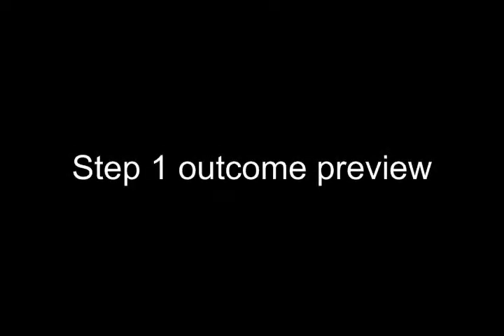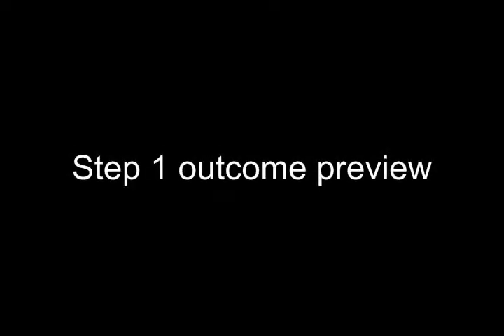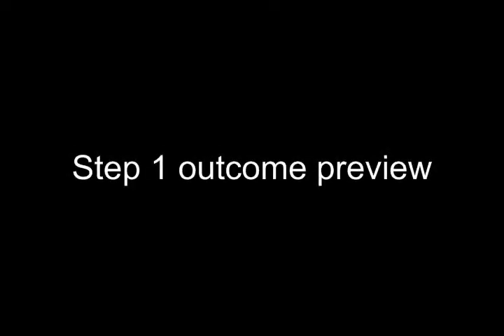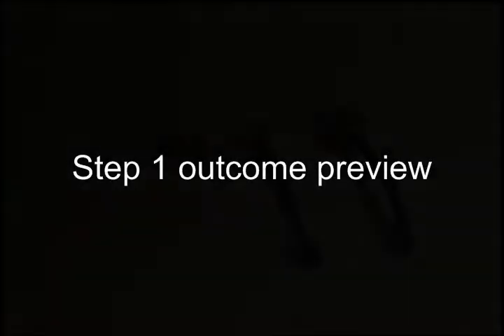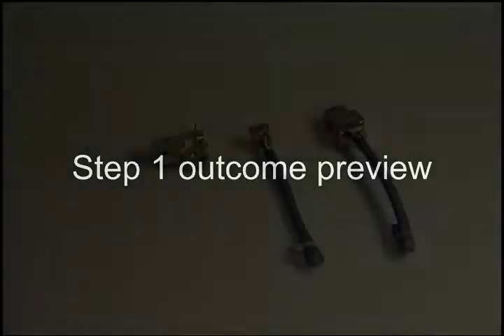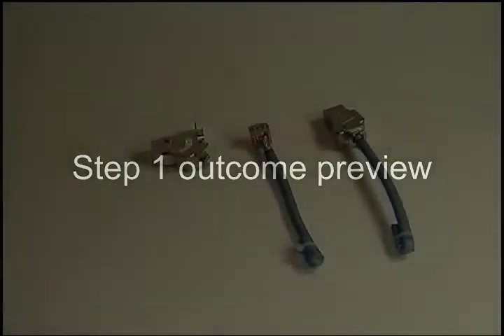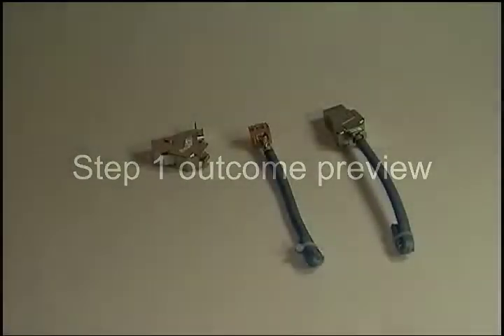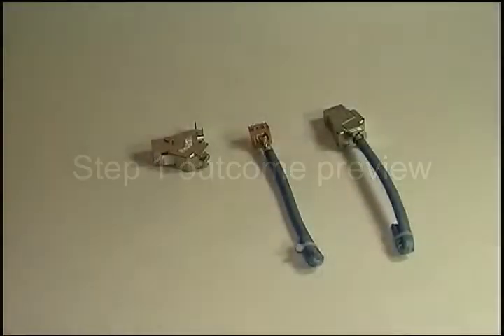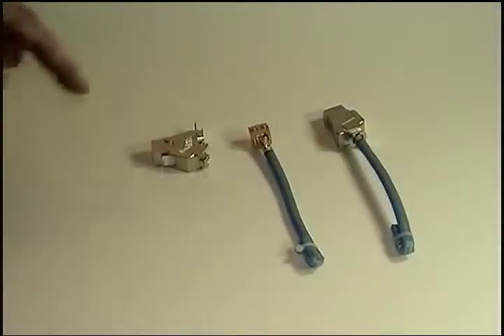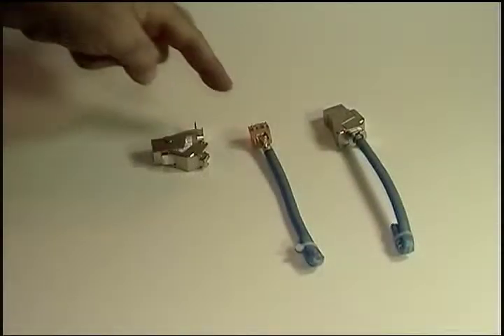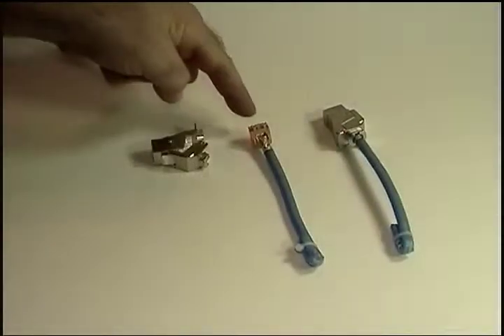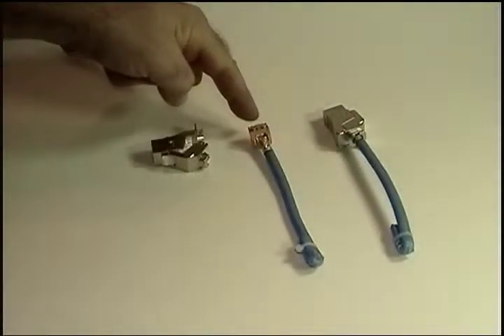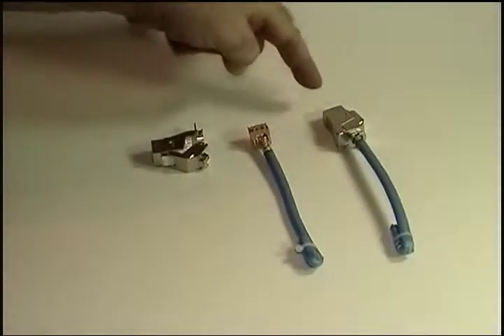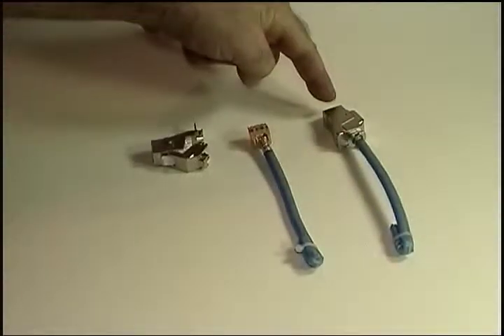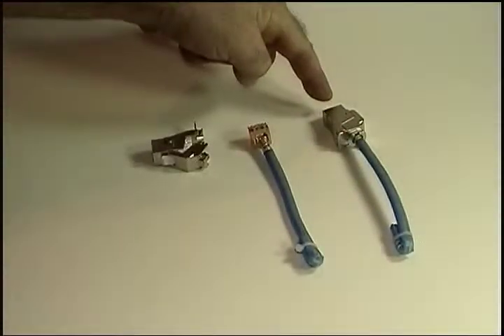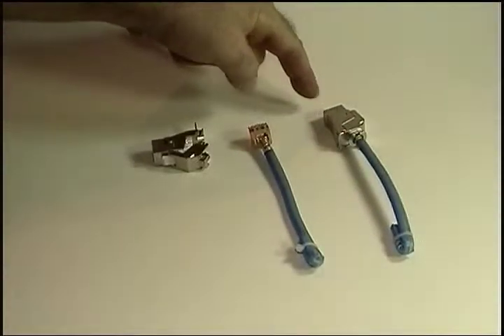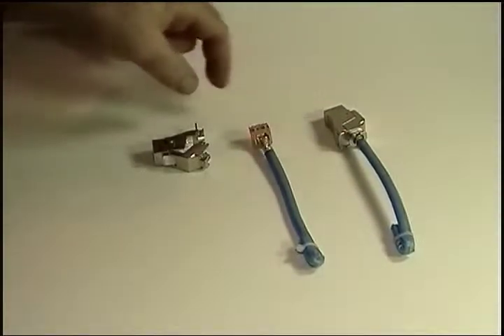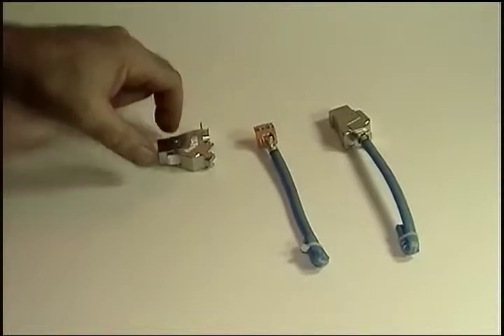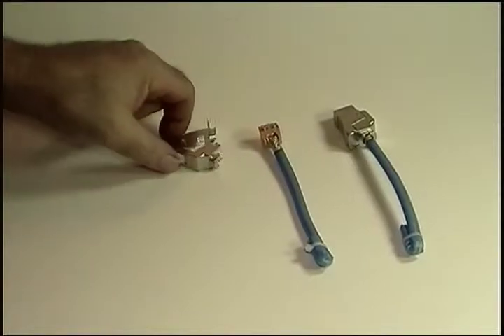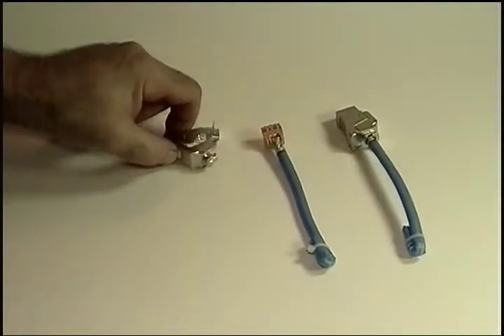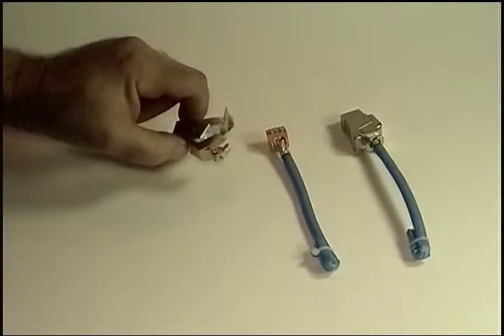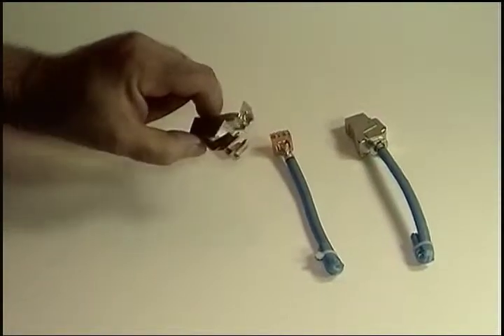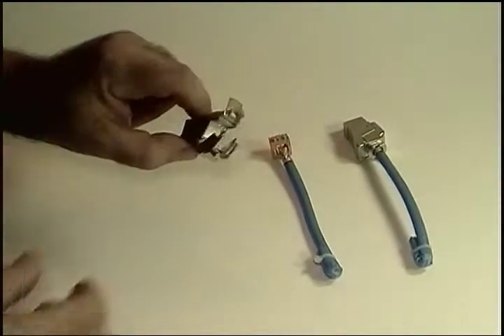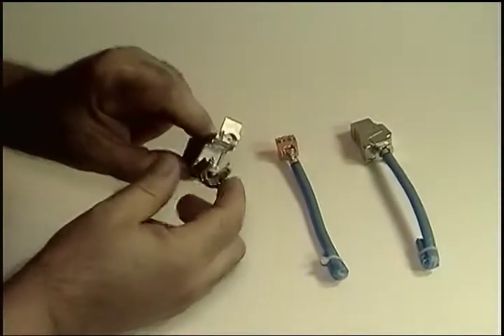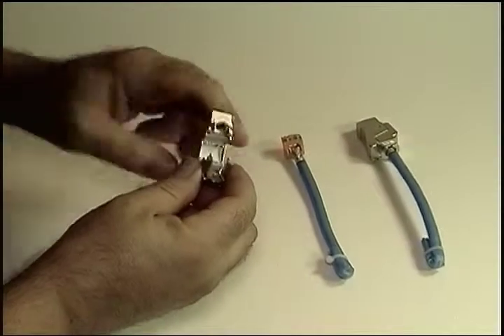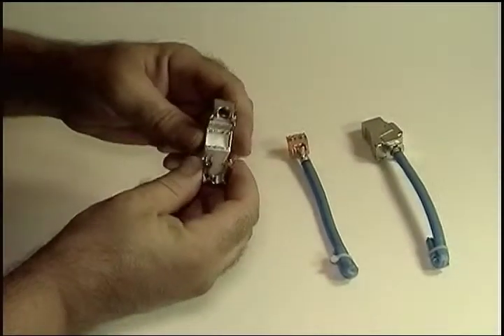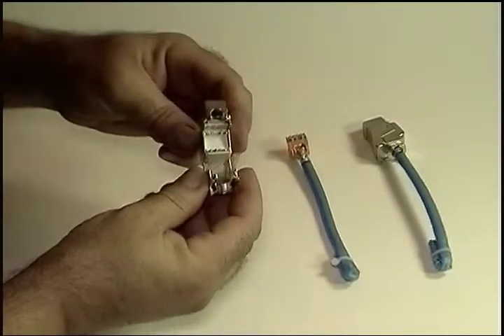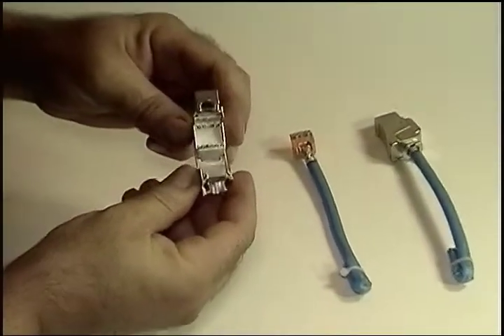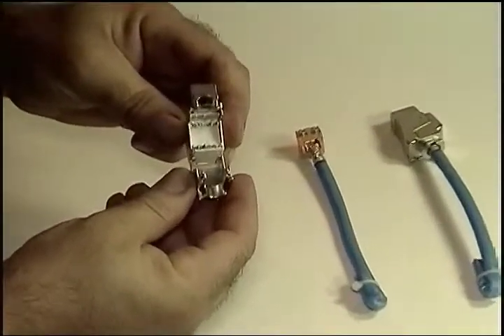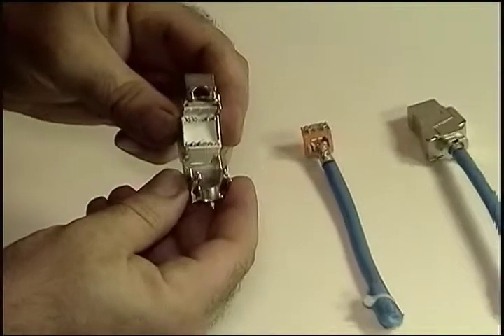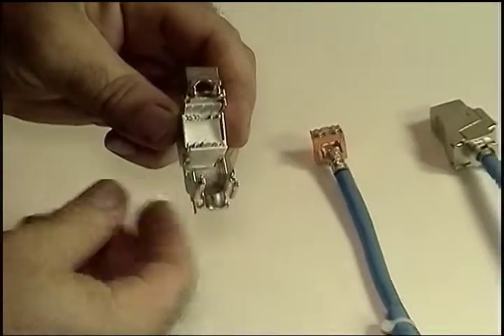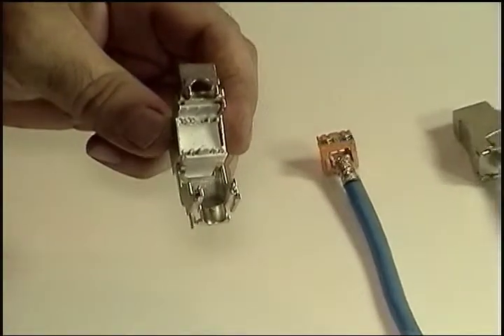As usual, here's our preview of the end result of Step 1, where we insert the prepped wire guide into the connector and lock it down. And here's a closer look at the jack itself.